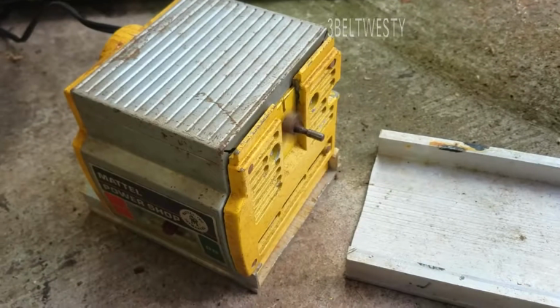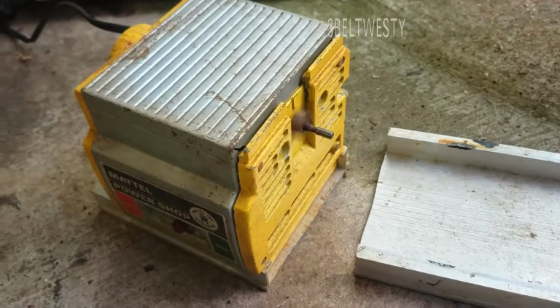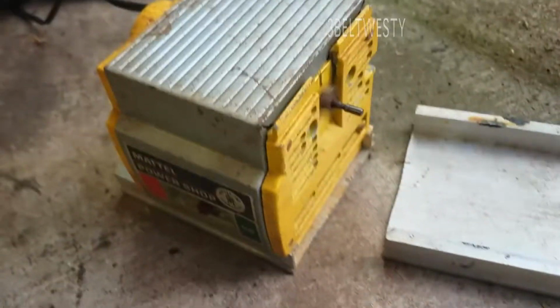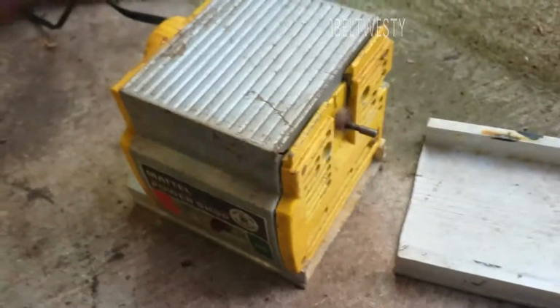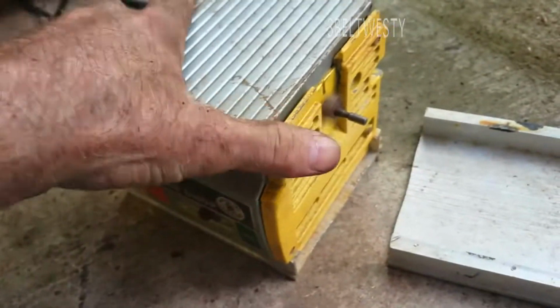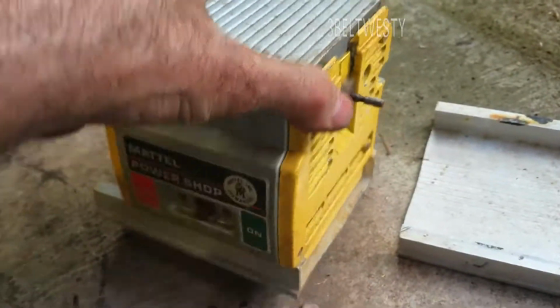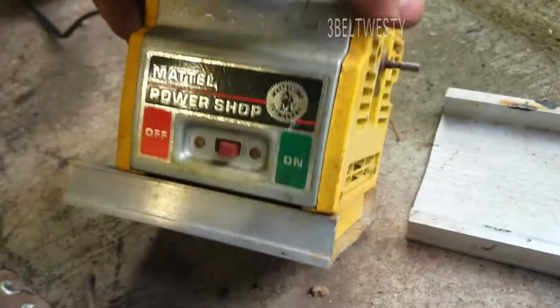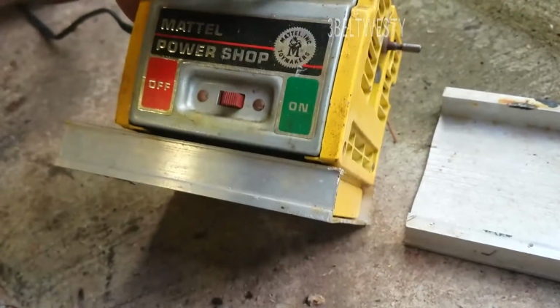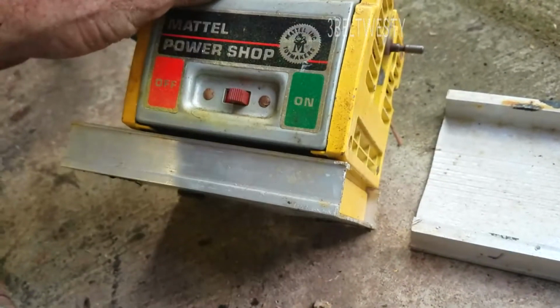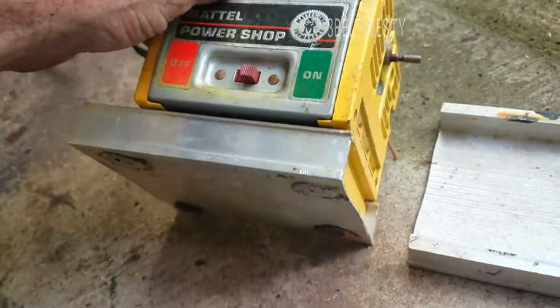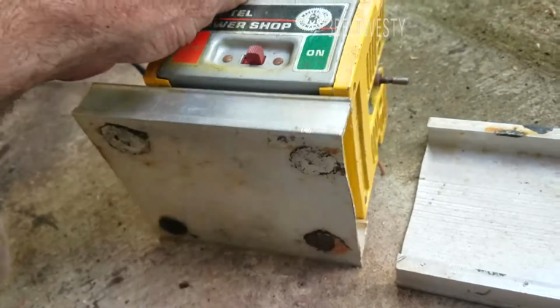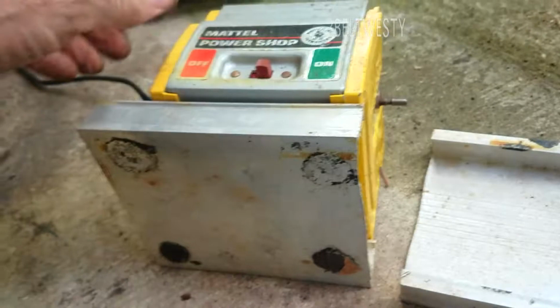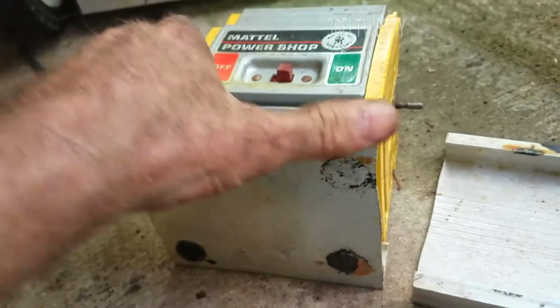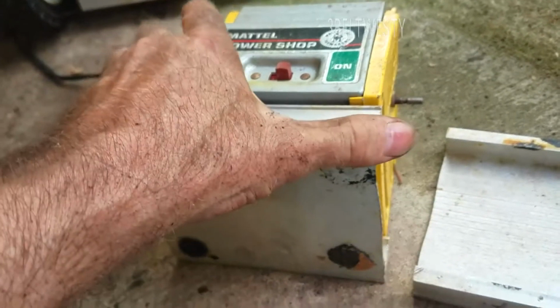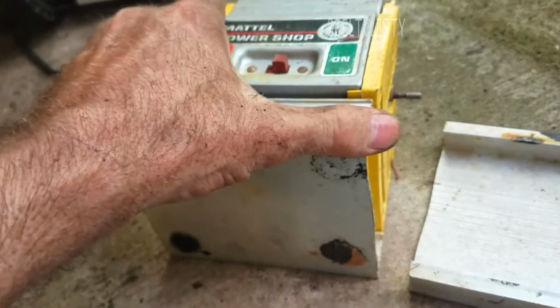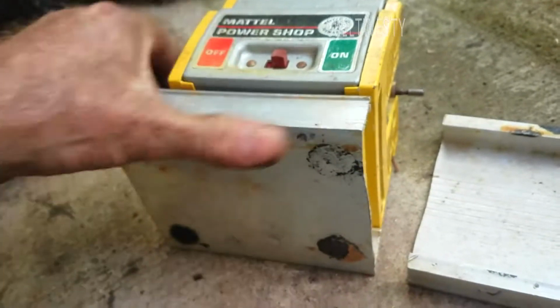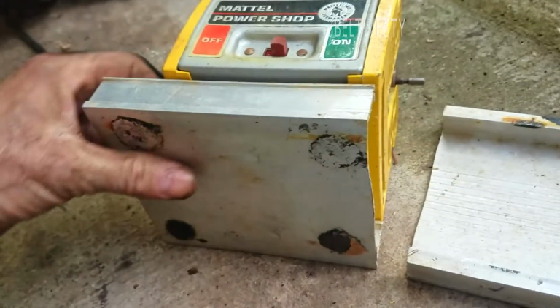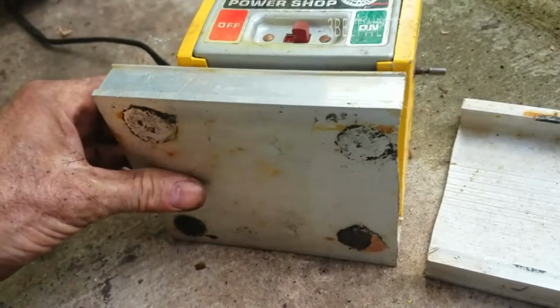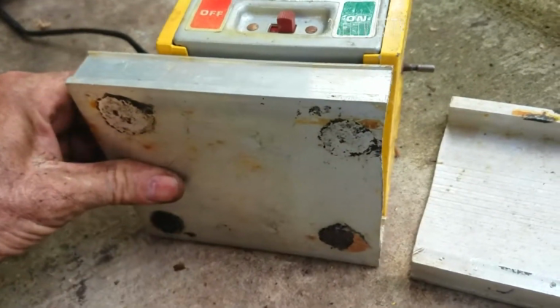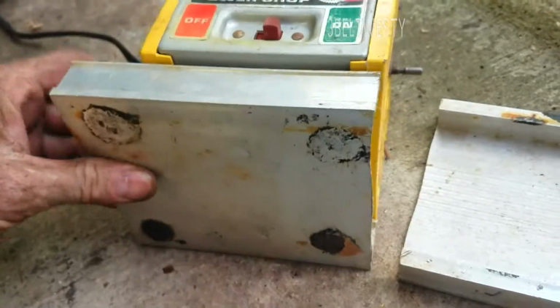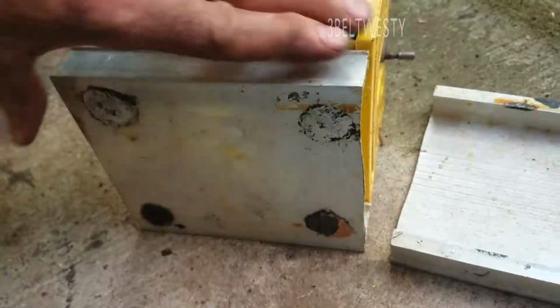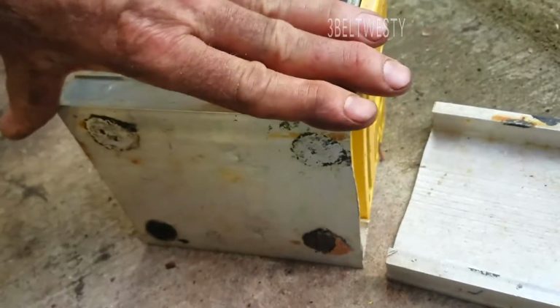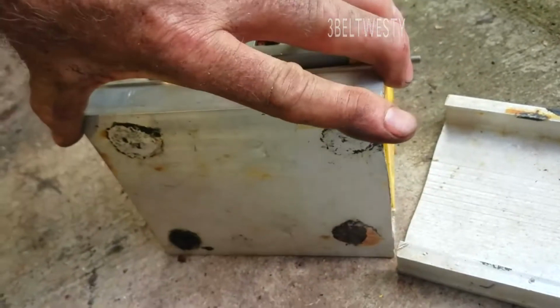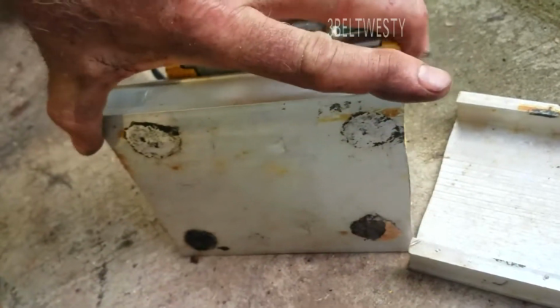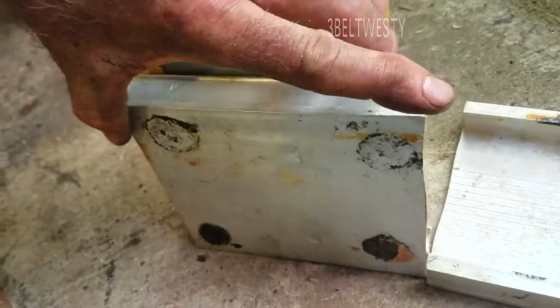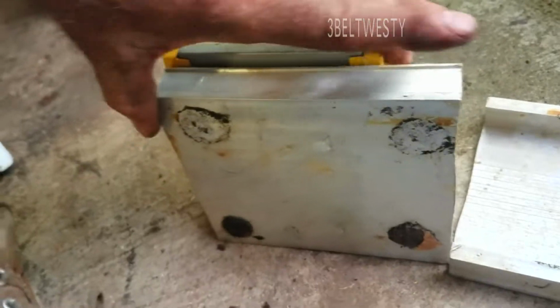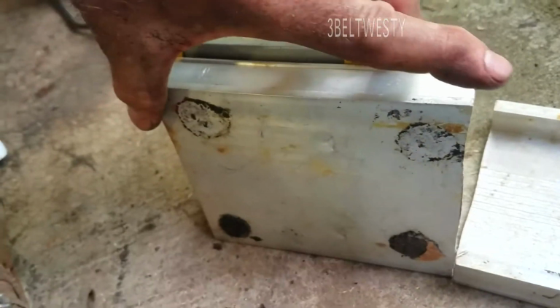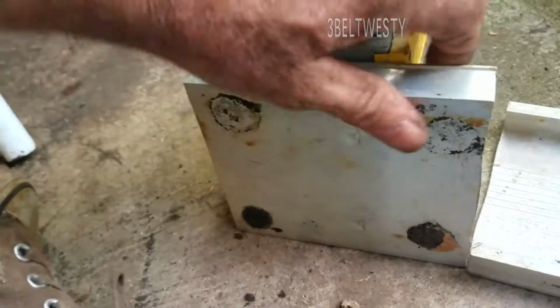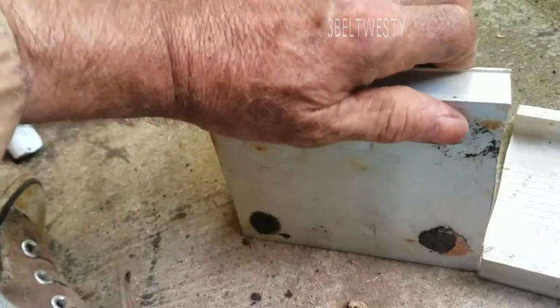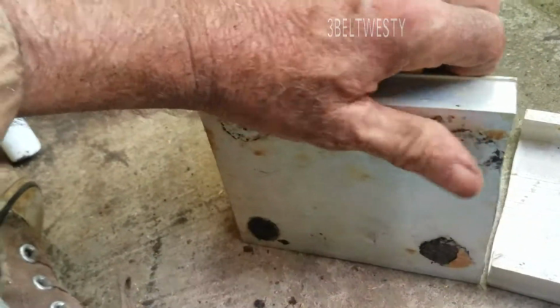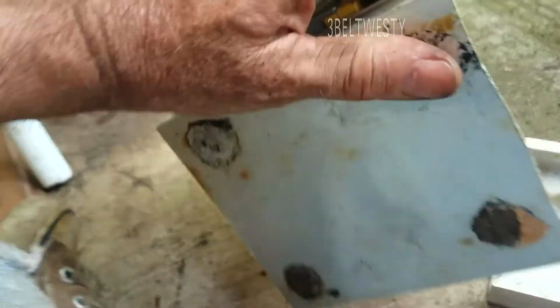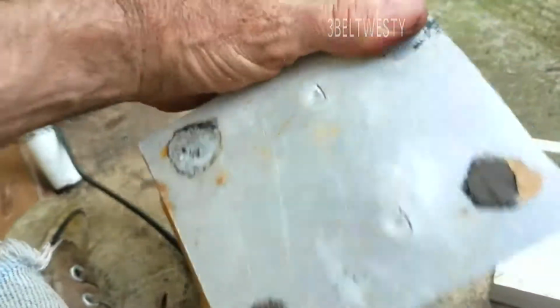Here's a Mattel PowerShop motor again. Got it running. I'm going to go ahead and take the bottom off to make sure that it's in there.